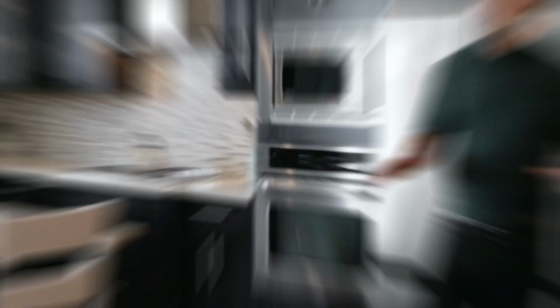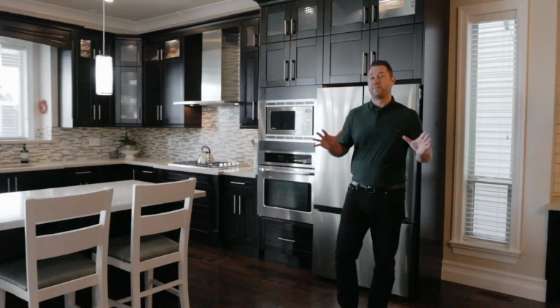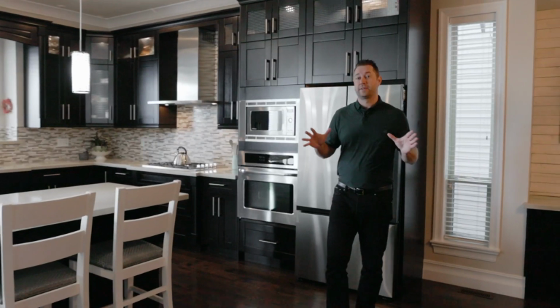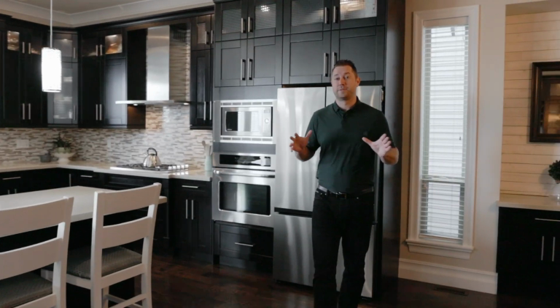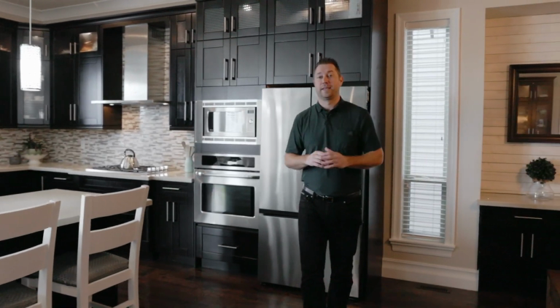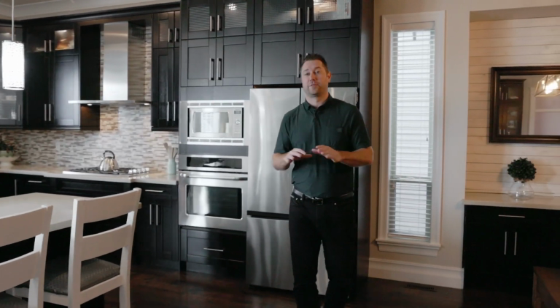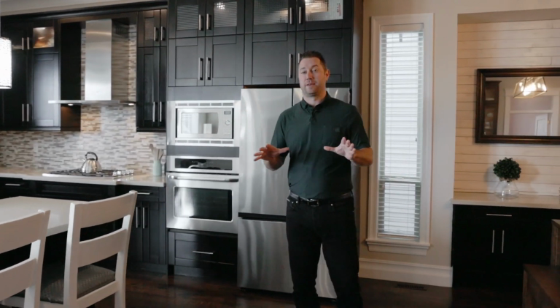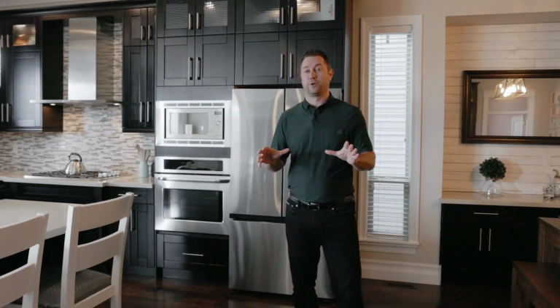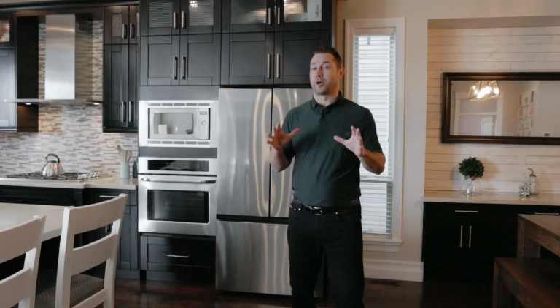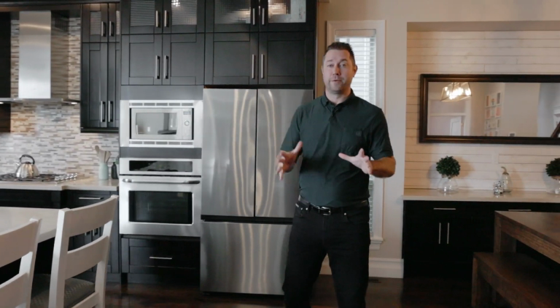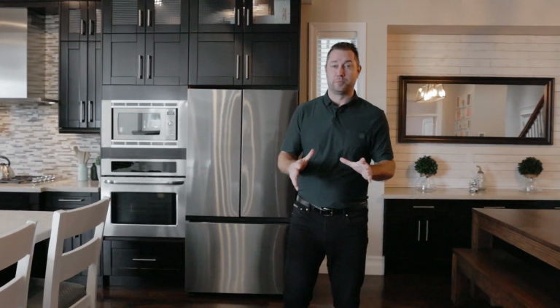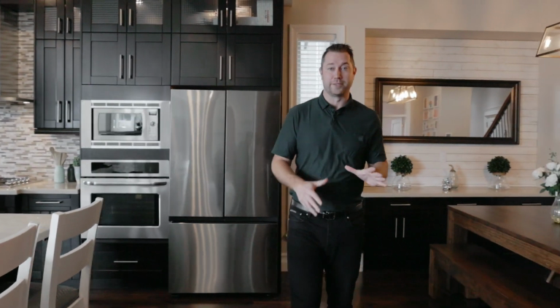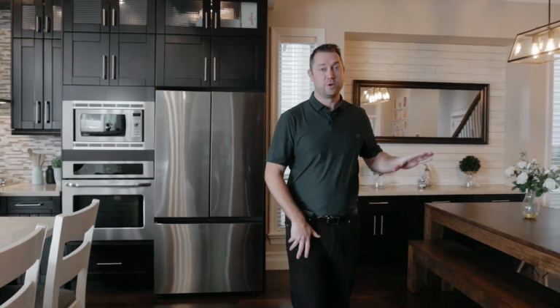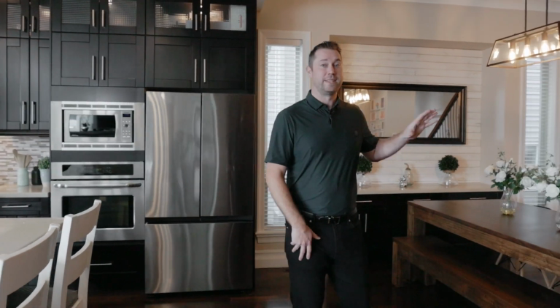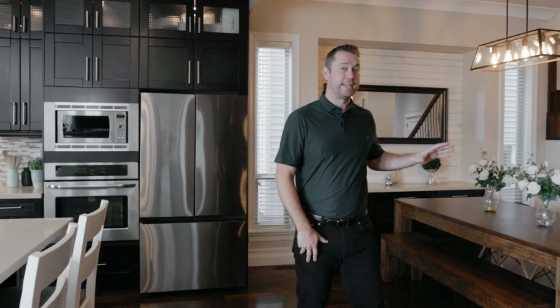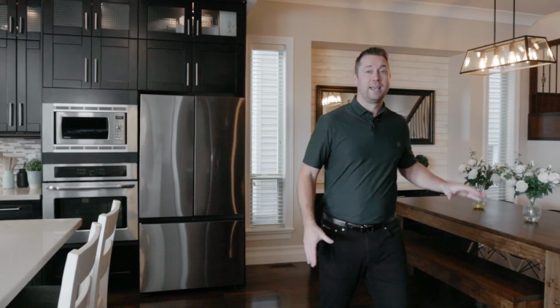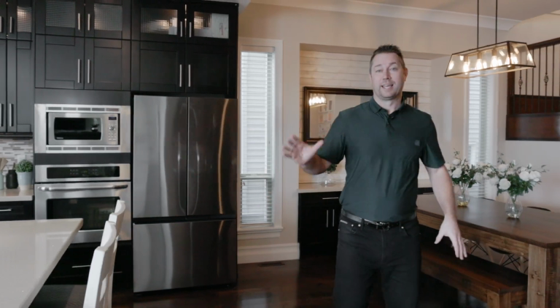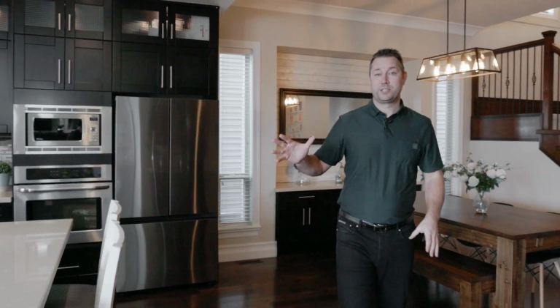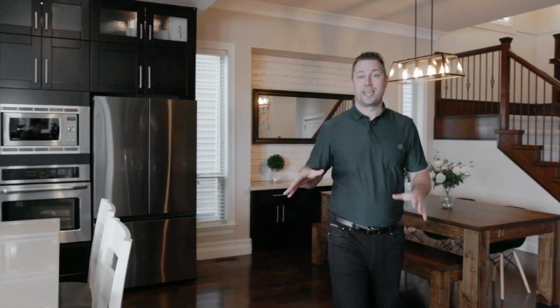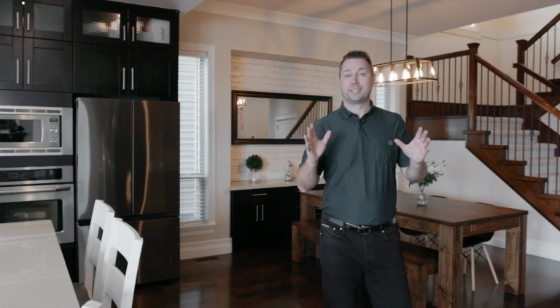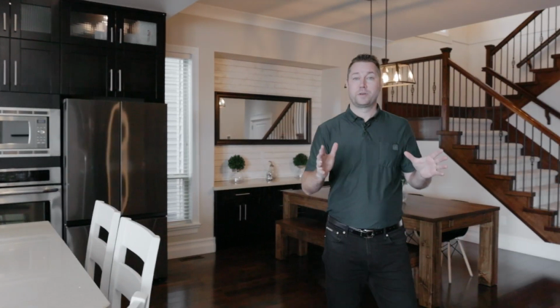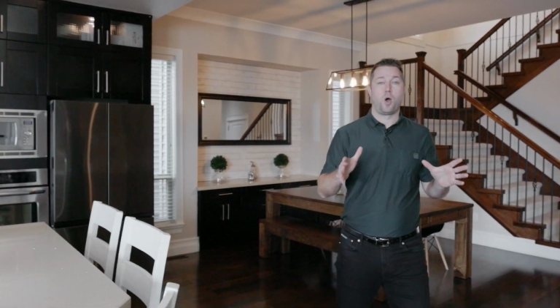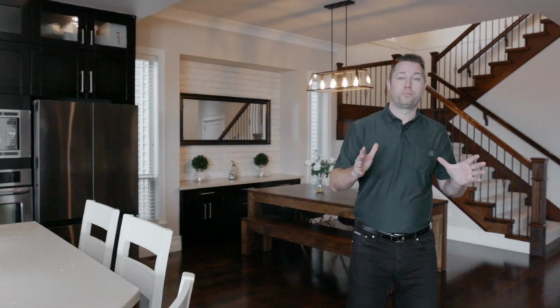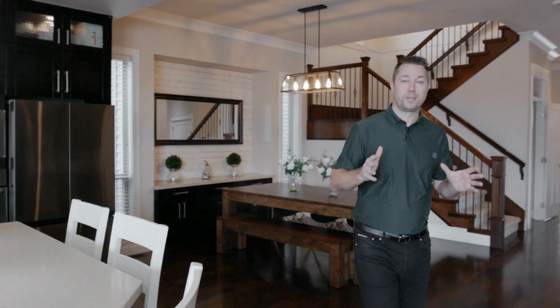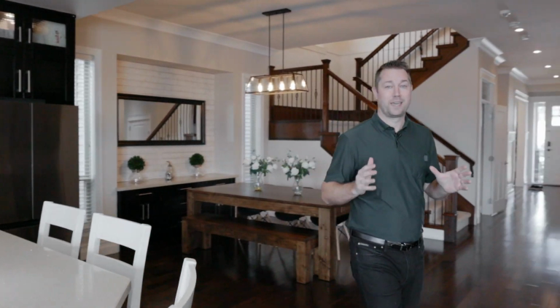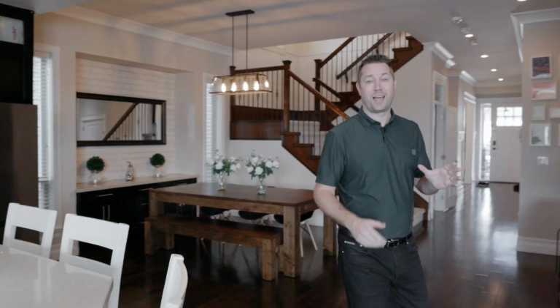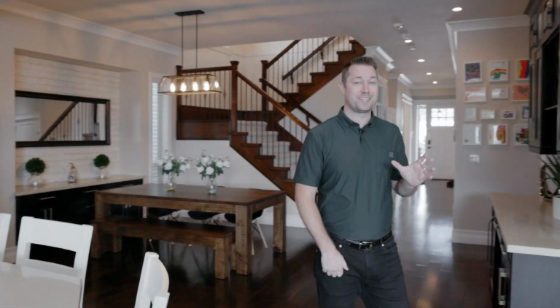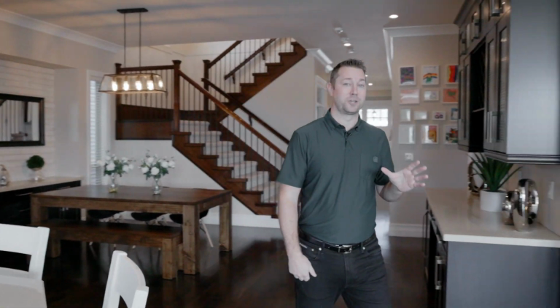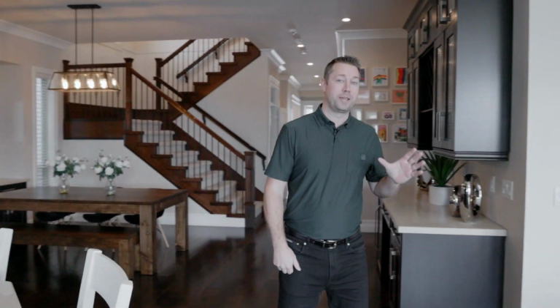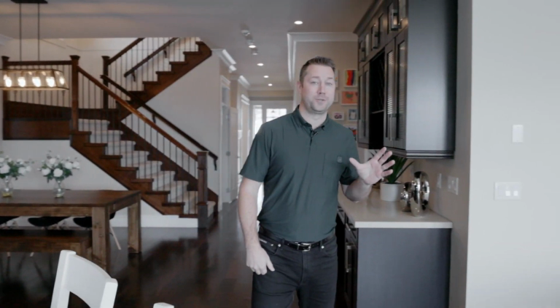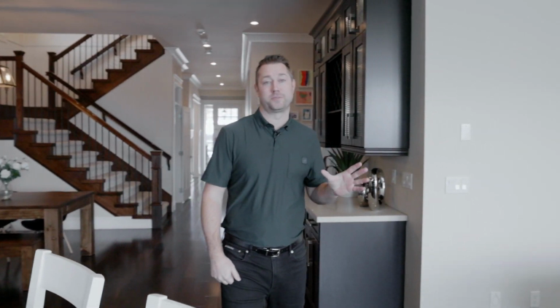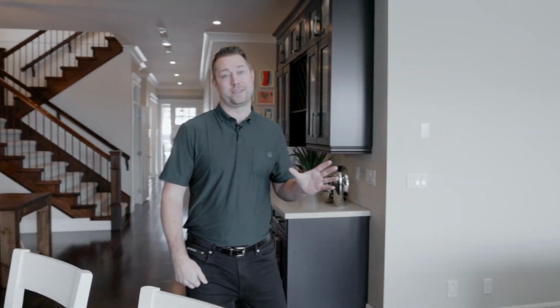My favorite types of layouts for the main floor are great room plans. When you have a dining, a kitchen, and a living room all flowing together, I just think it's a great use of space.